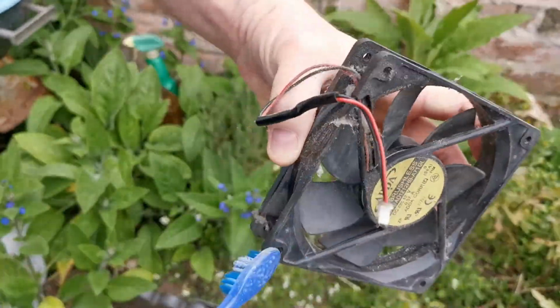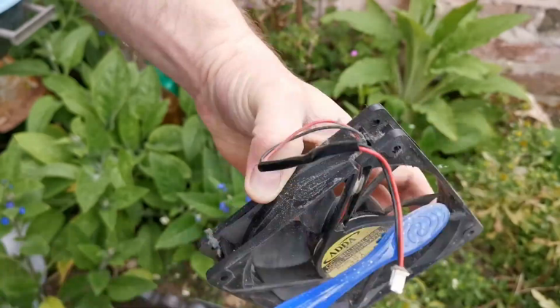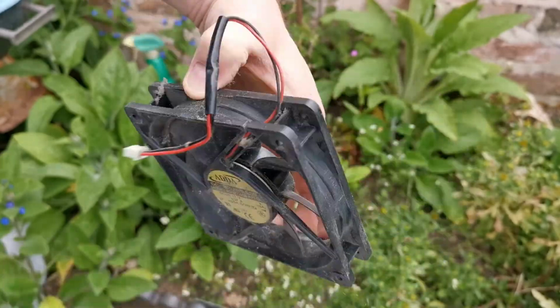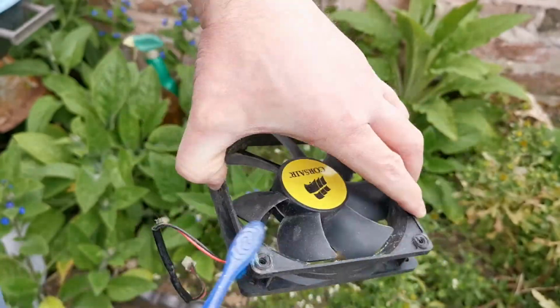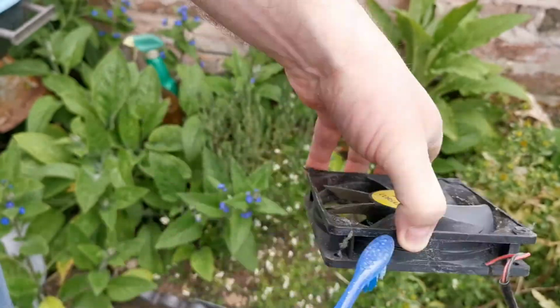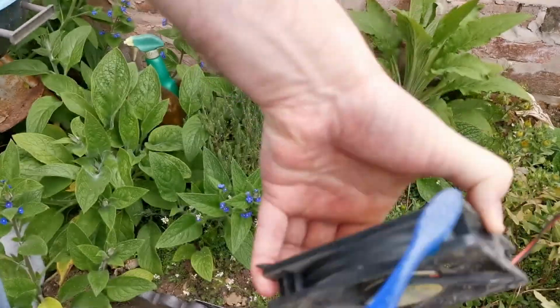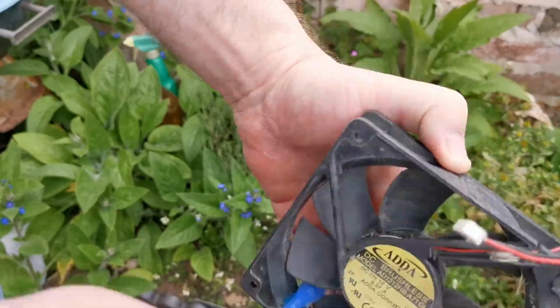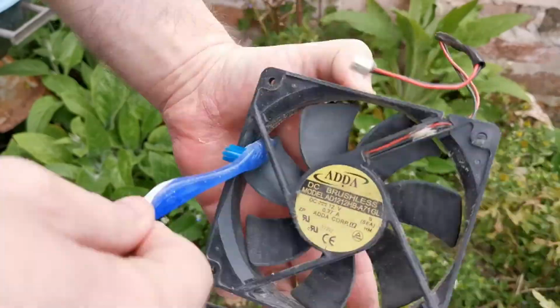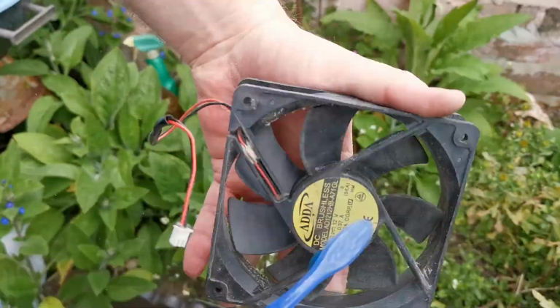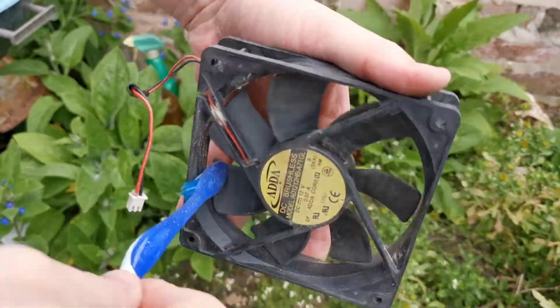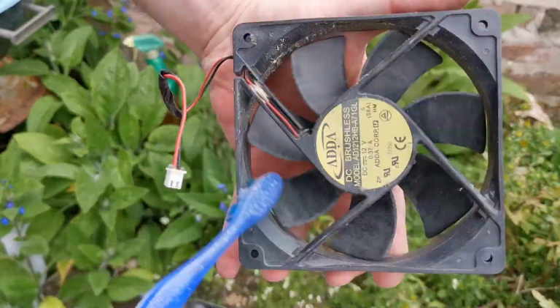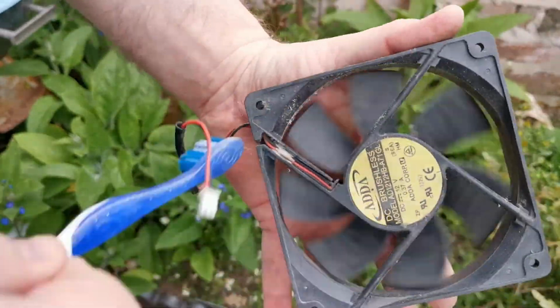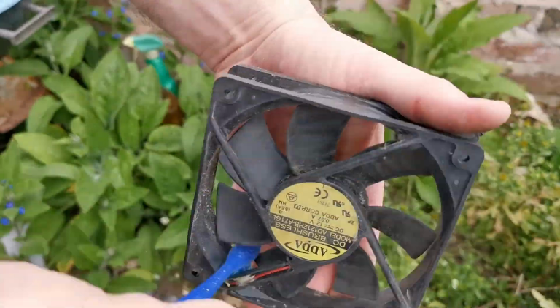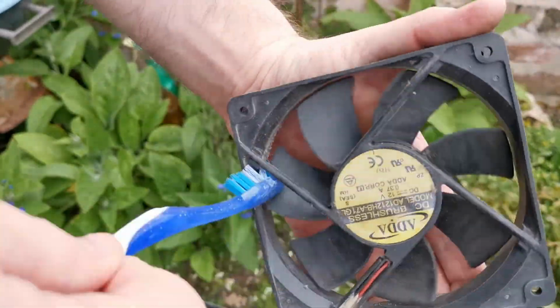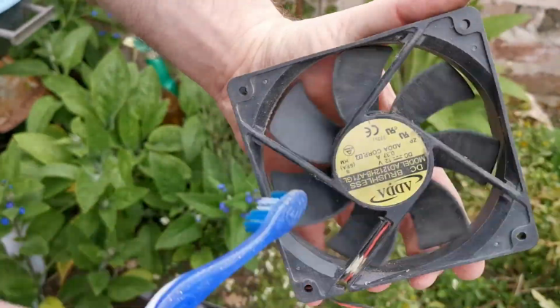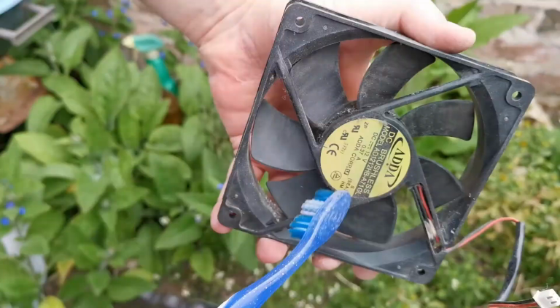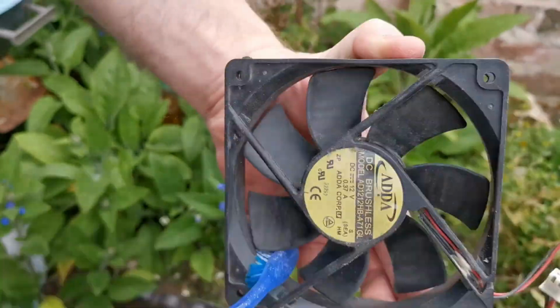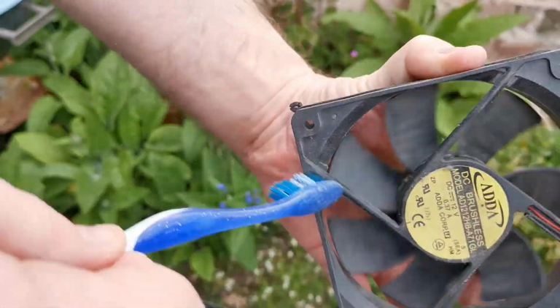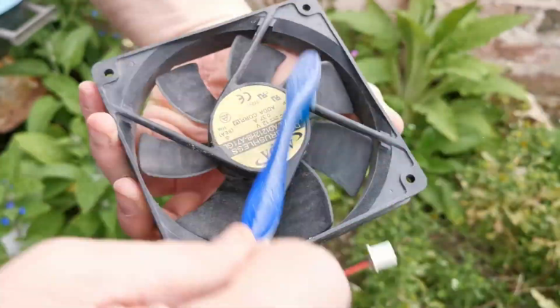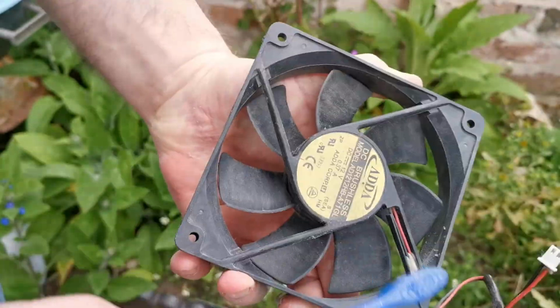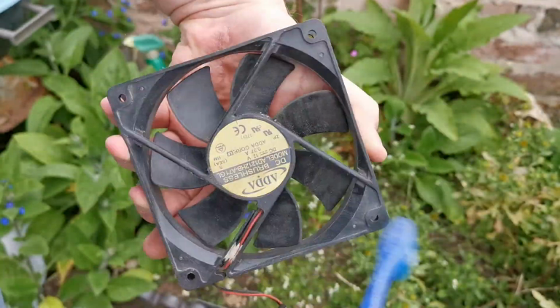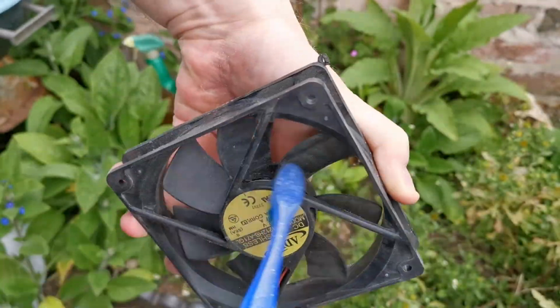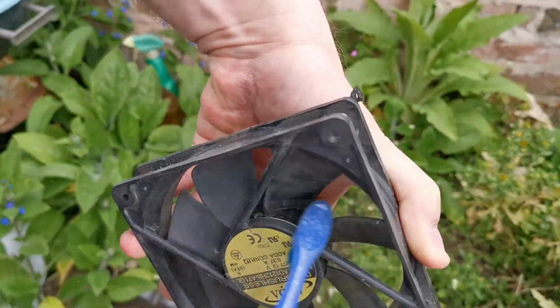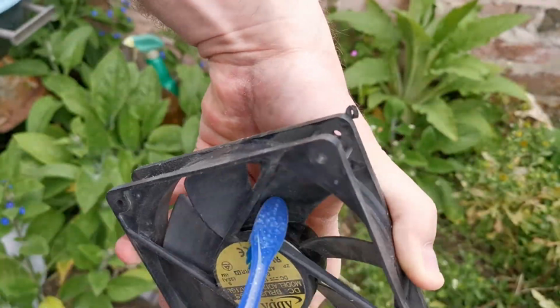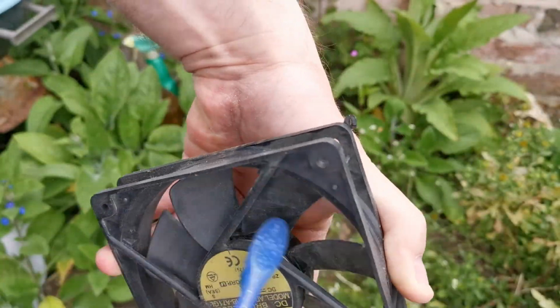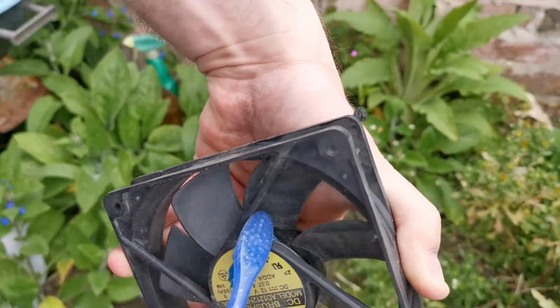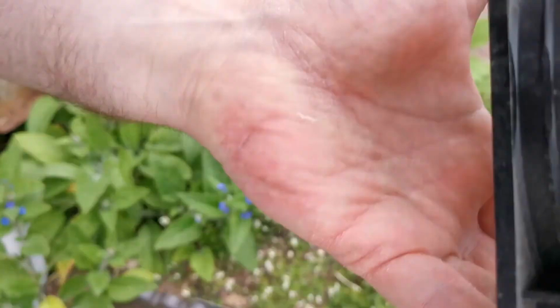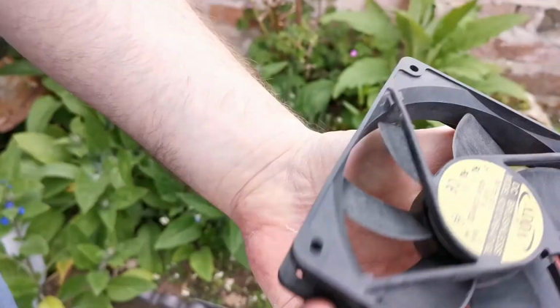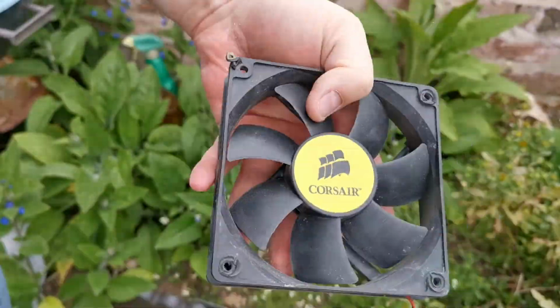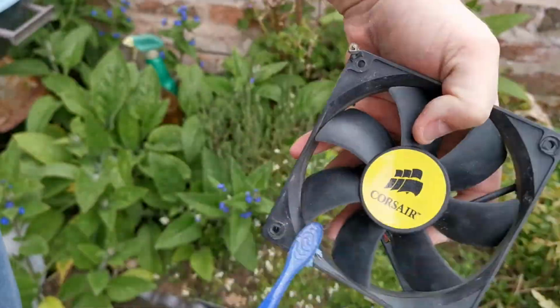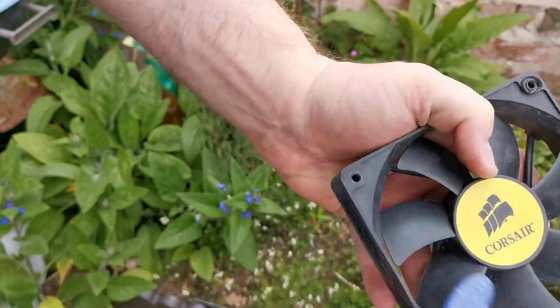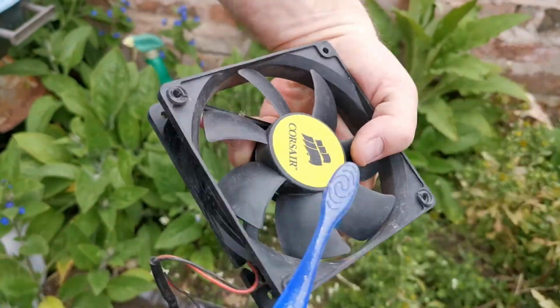This is how I clean up fans. Just get an old toothbrush, run it round, get rid of everything. Nice and clean.